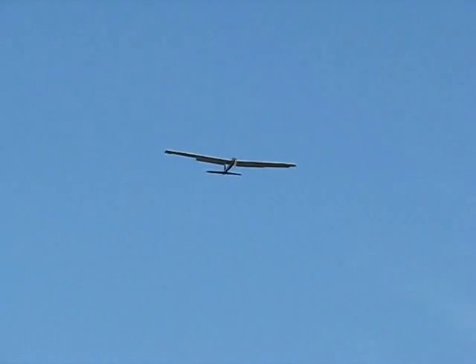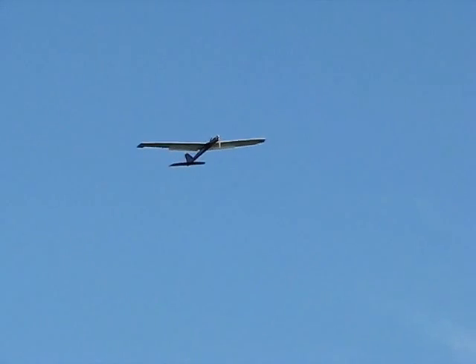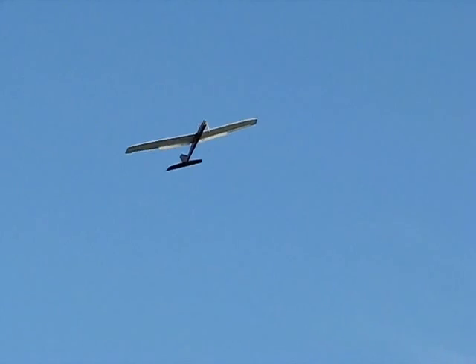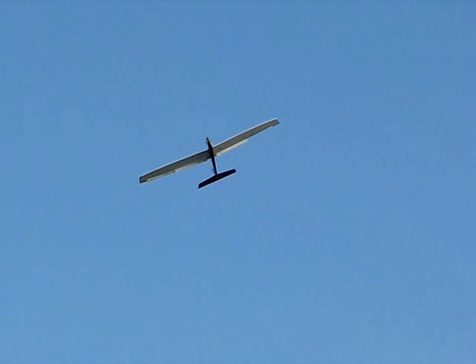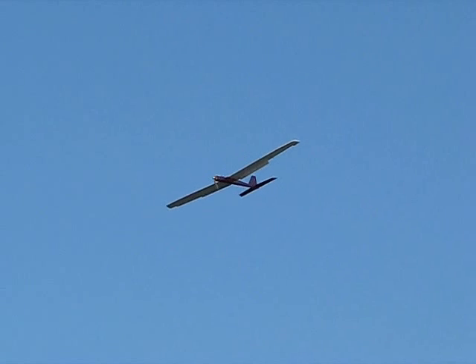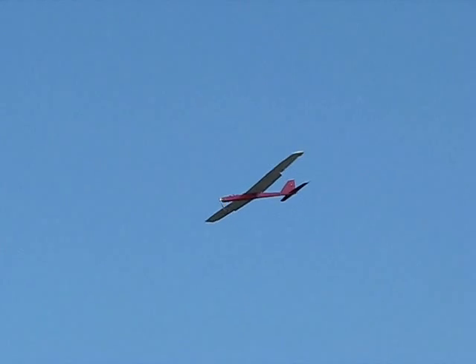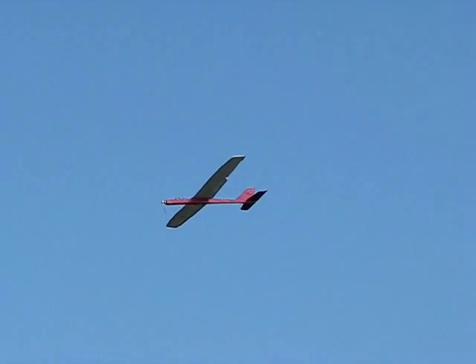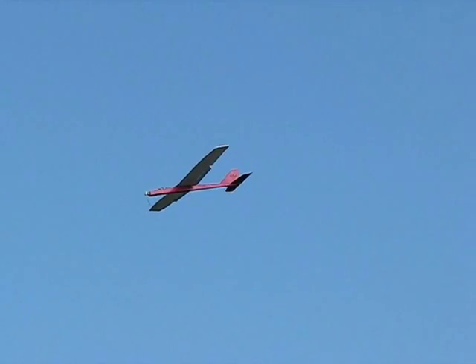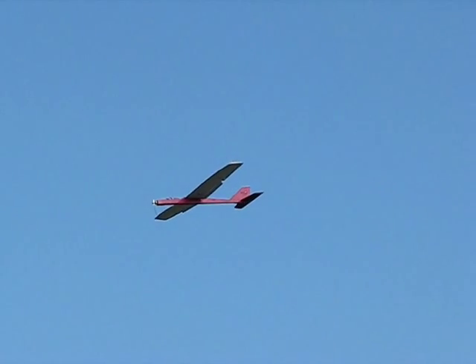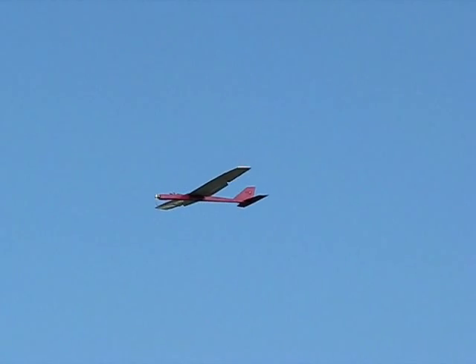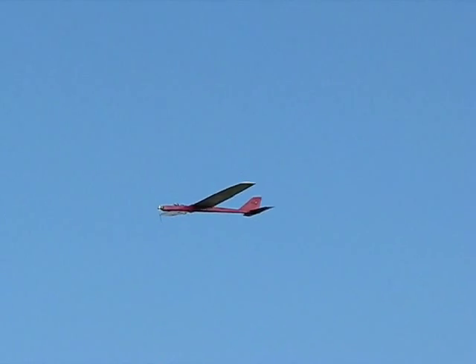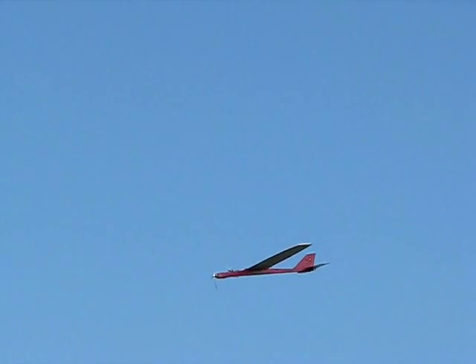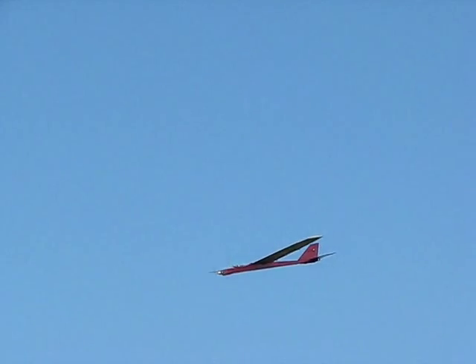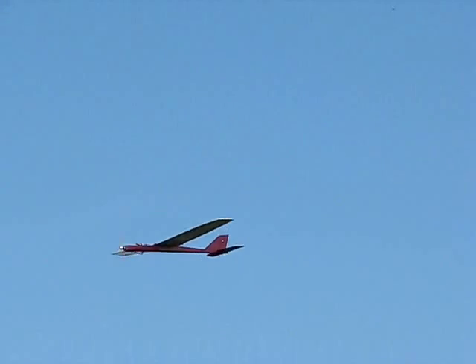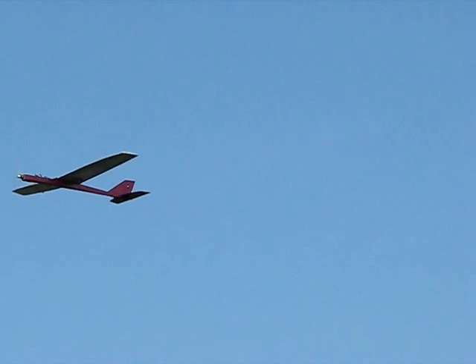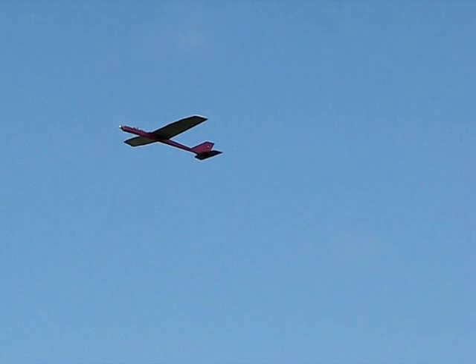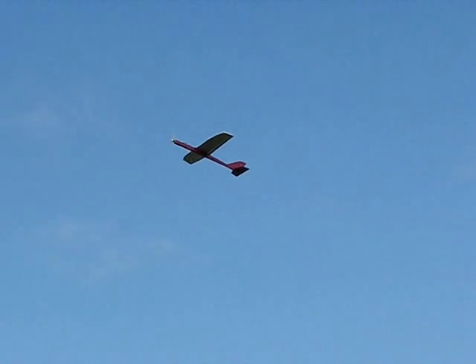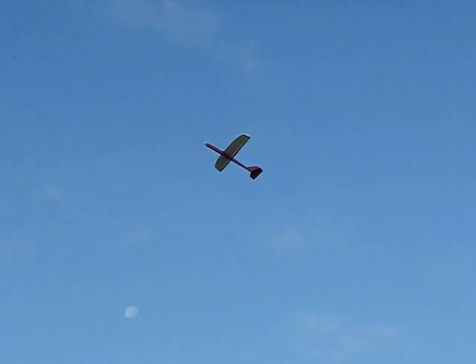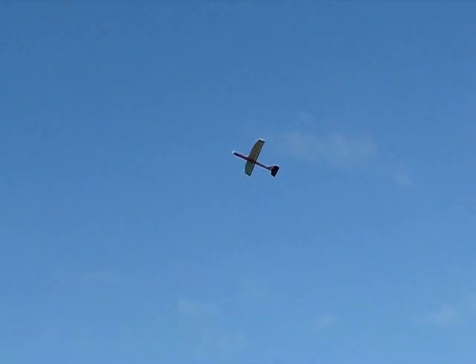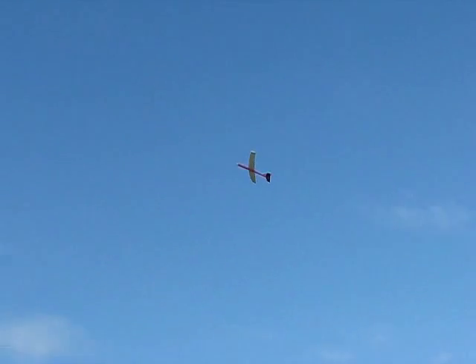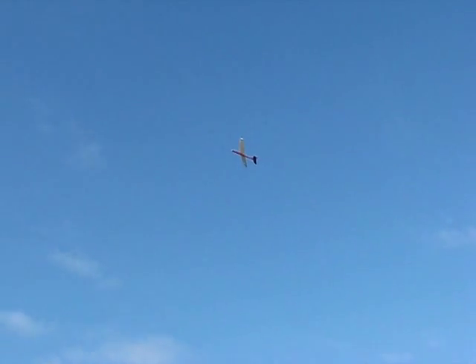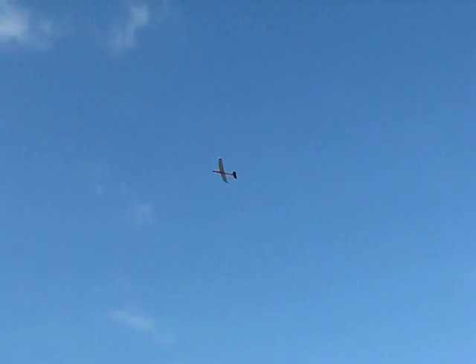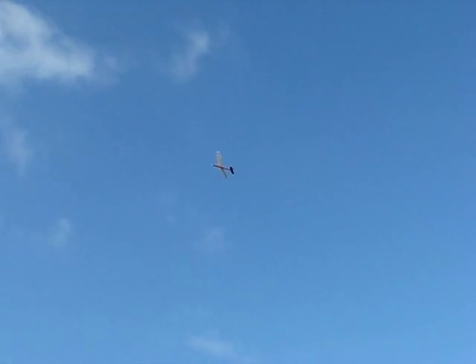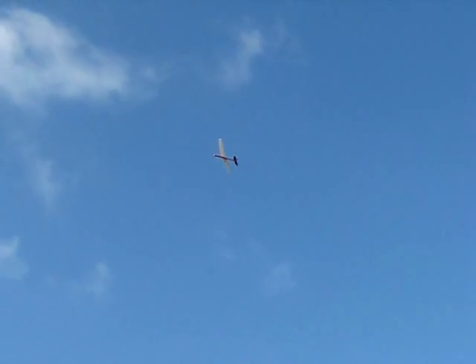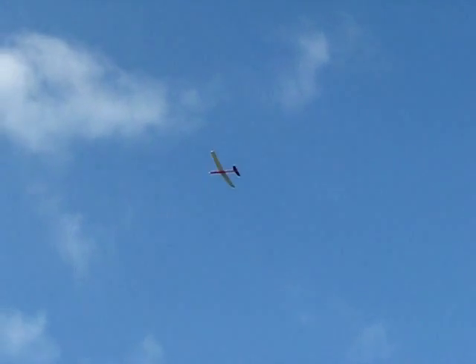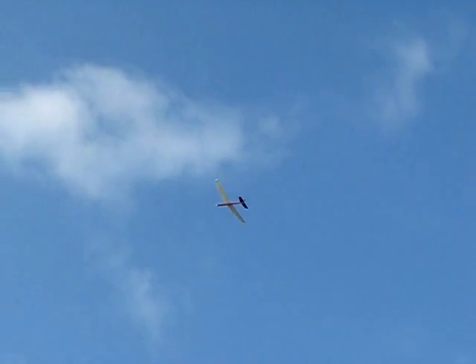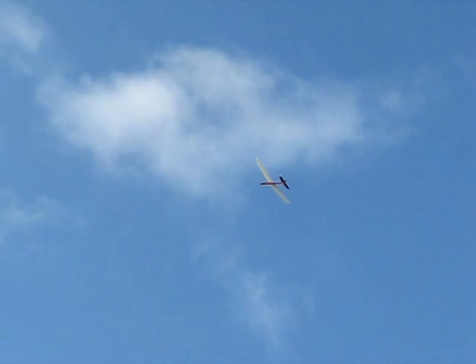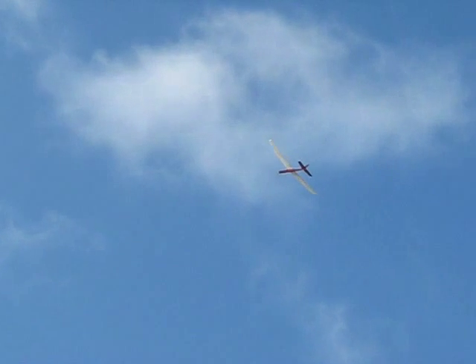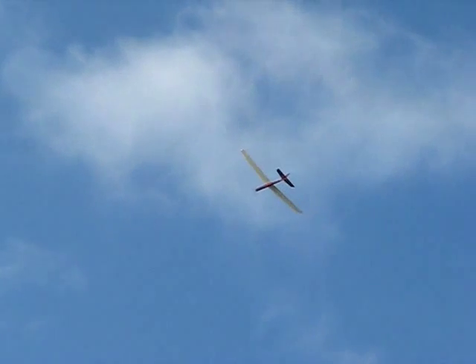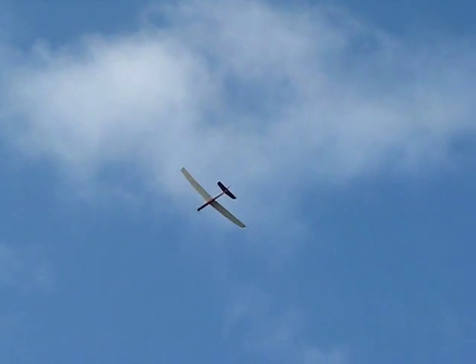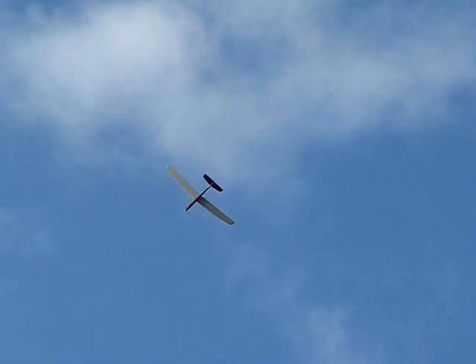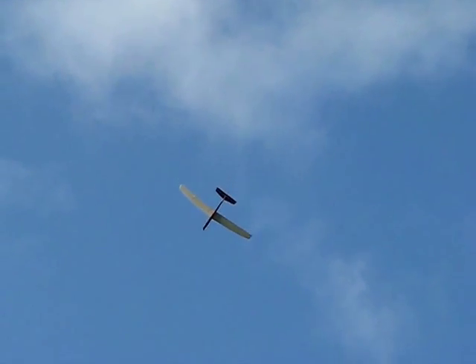Put the flaps on, cut the throttle — it slows it down. Yeah, let's flap. Look at this — now it glides where the flaps come down. Damn. That thing doing alright. I'm just glad the wings are still on.